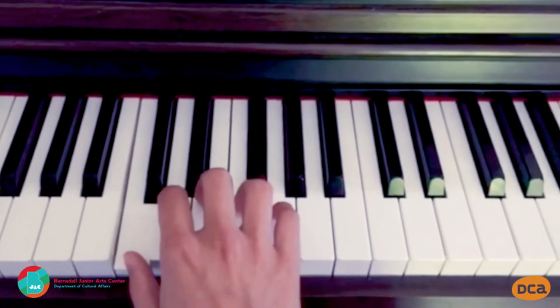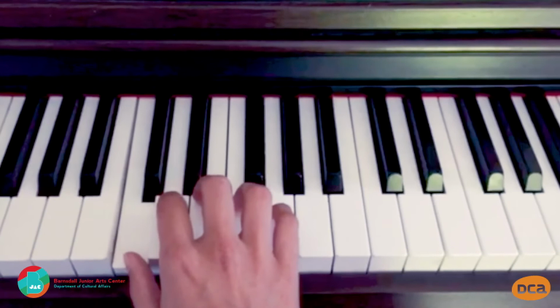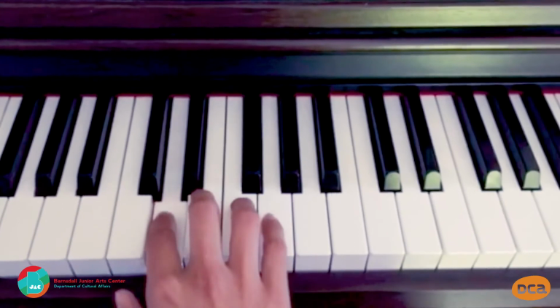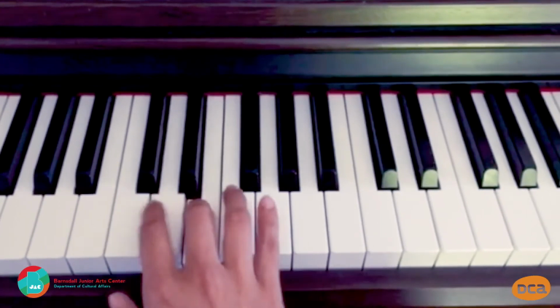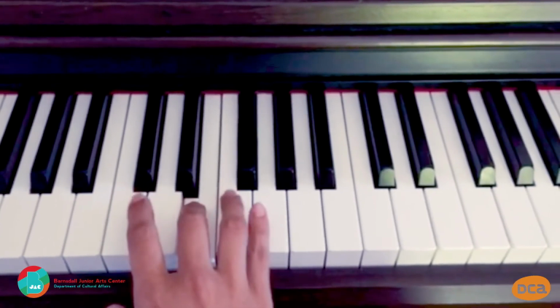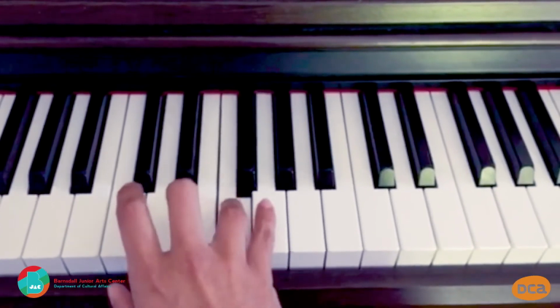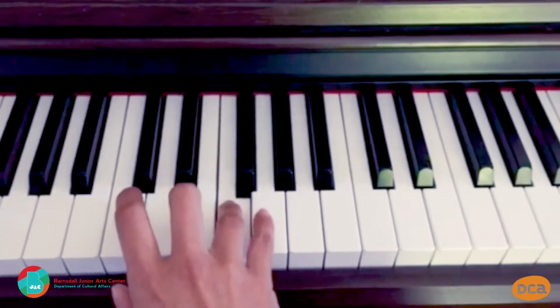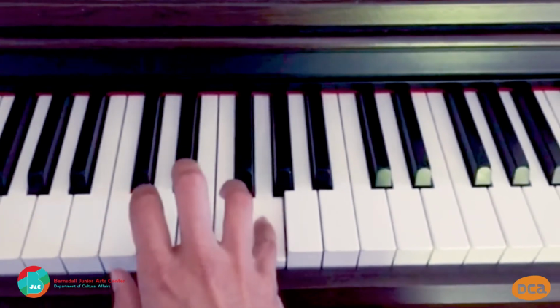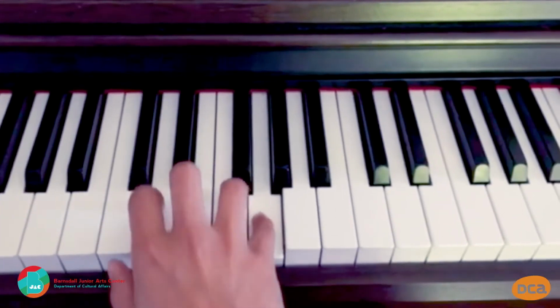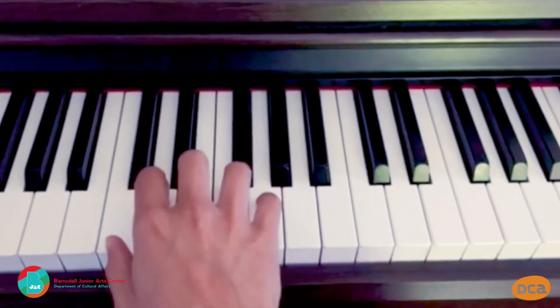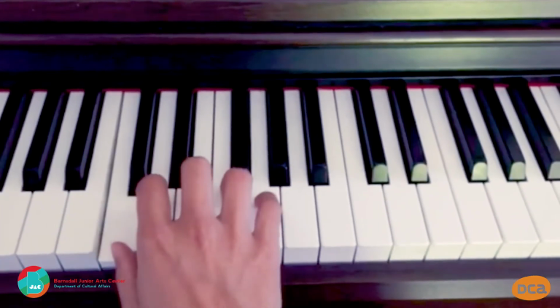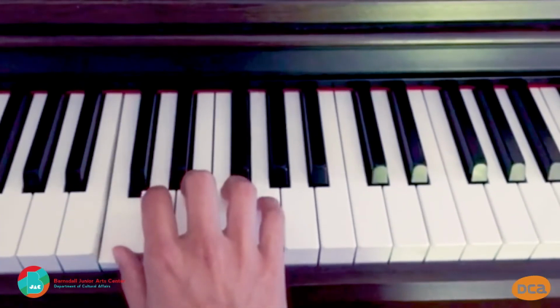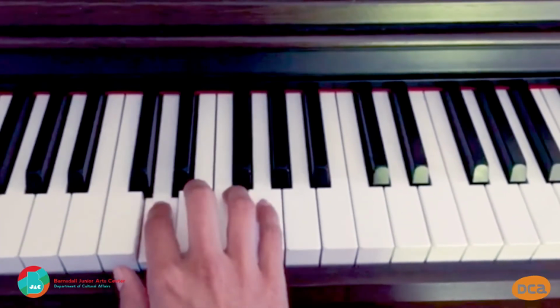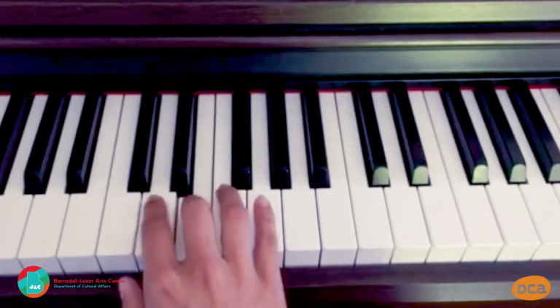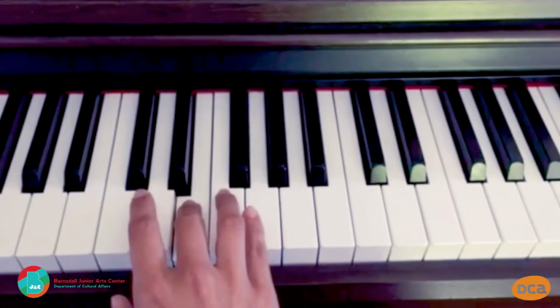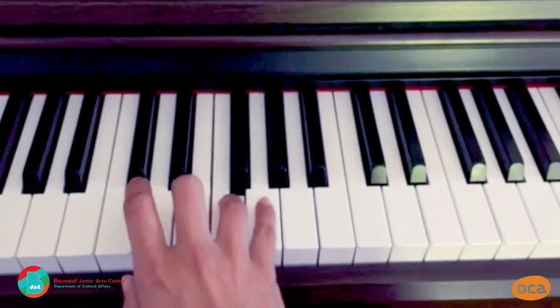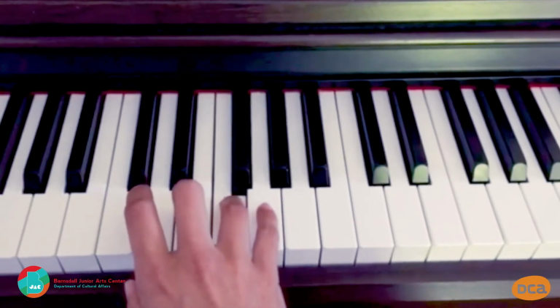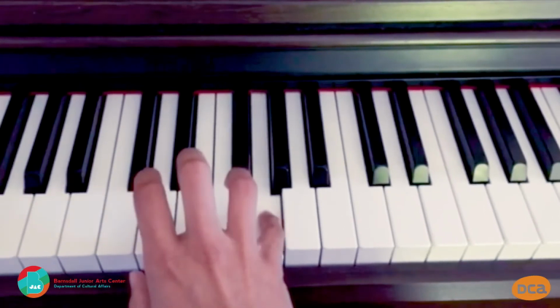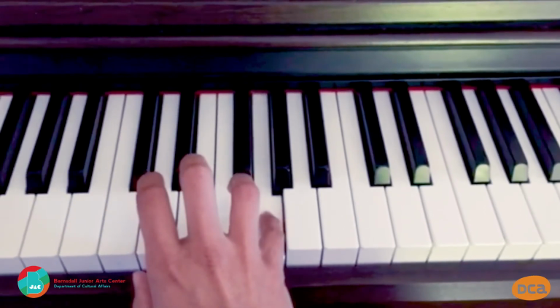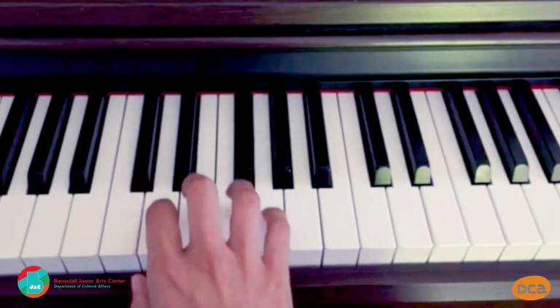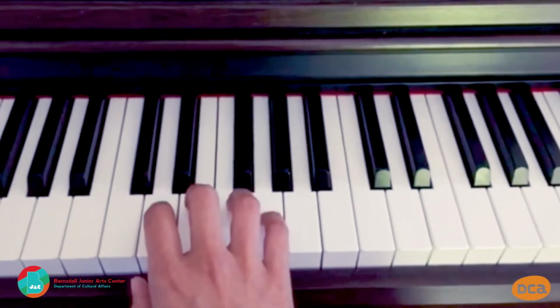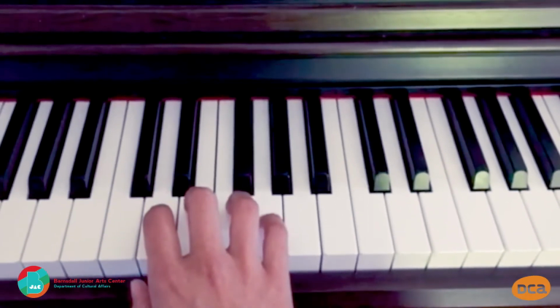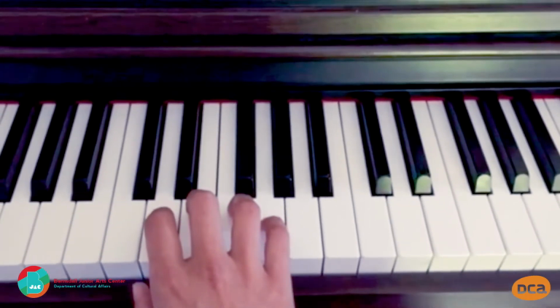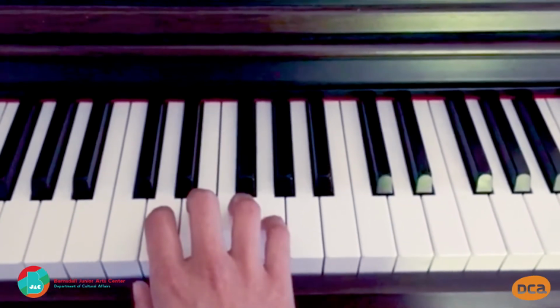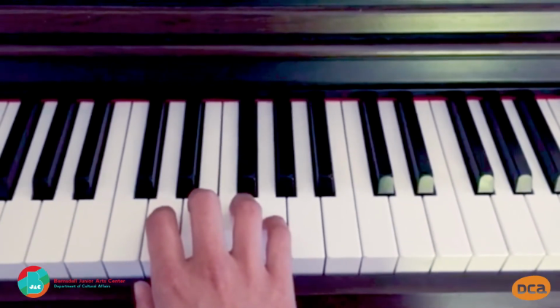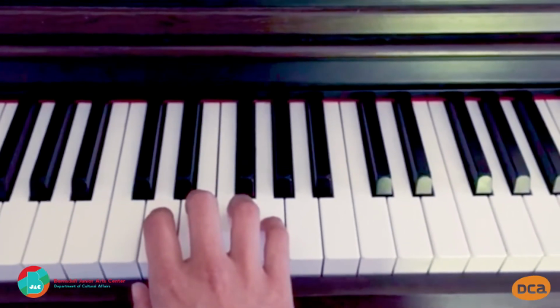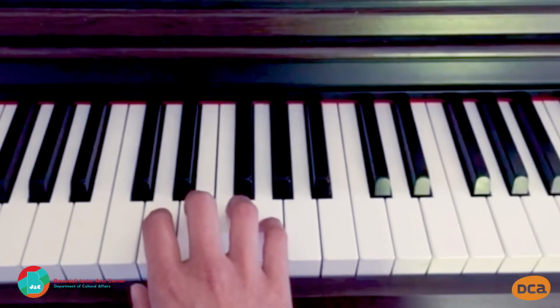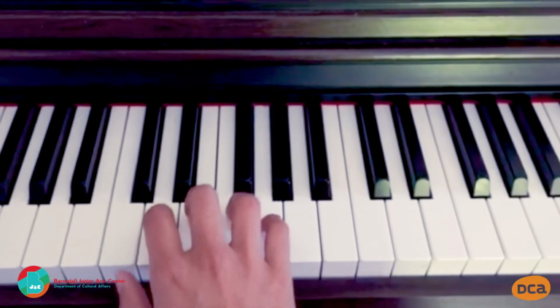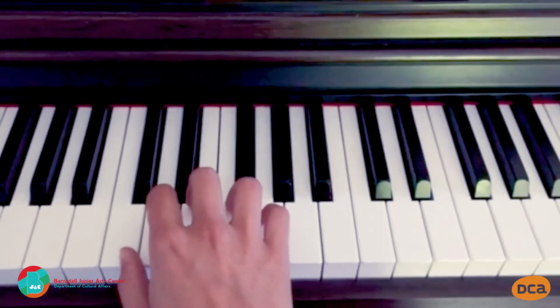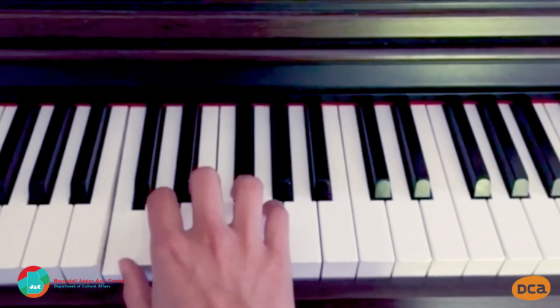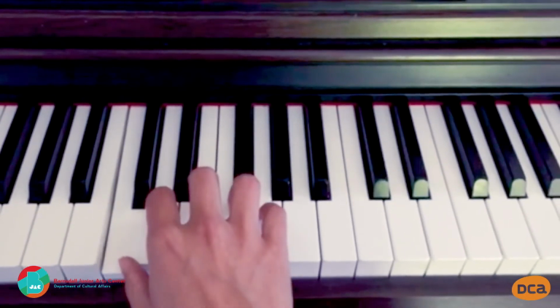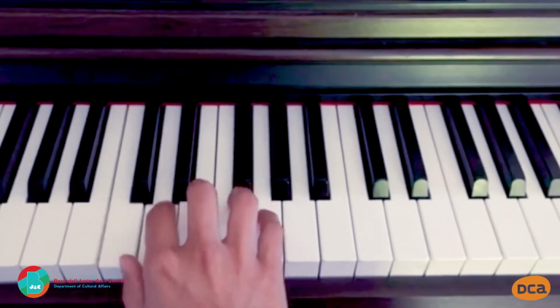Now watch this: C, D, E, F, G — one, two, three, four, five. Hear how the notes, the pitches, get higher as you move up the keyboard? That's how it works.